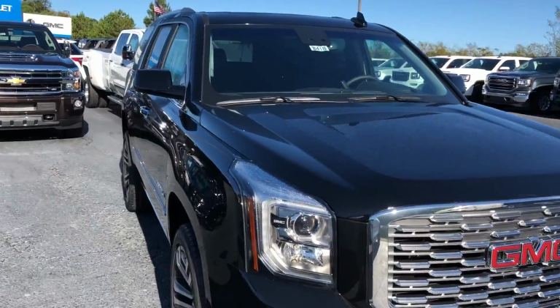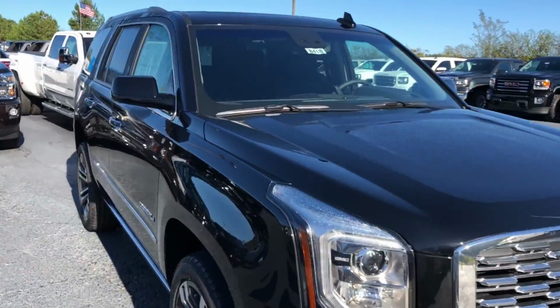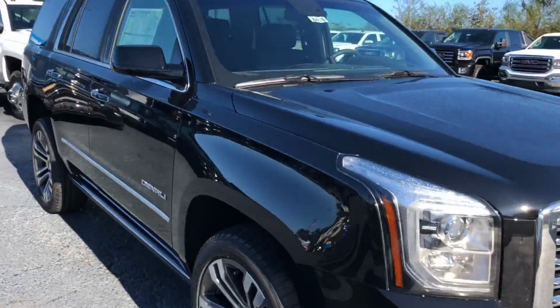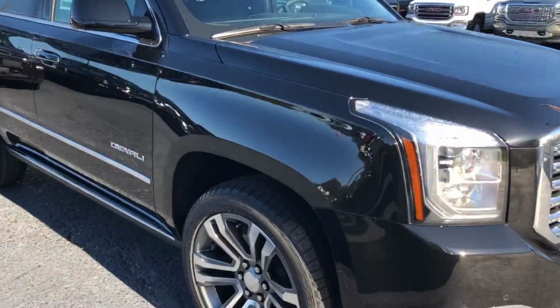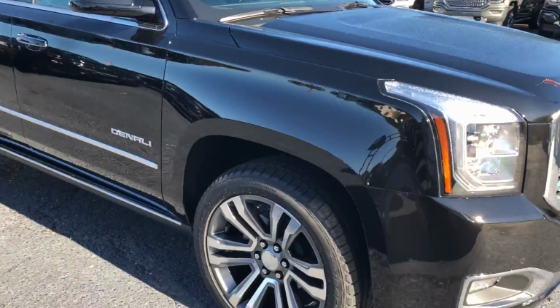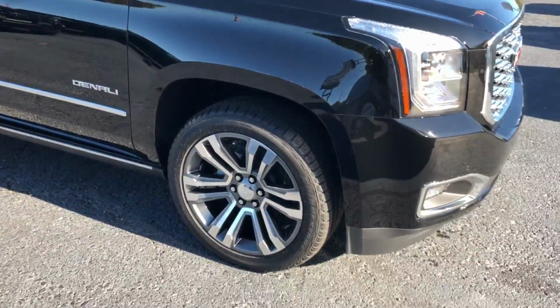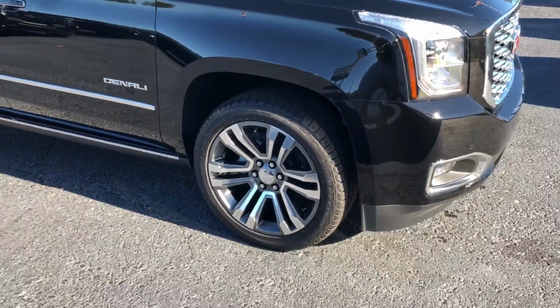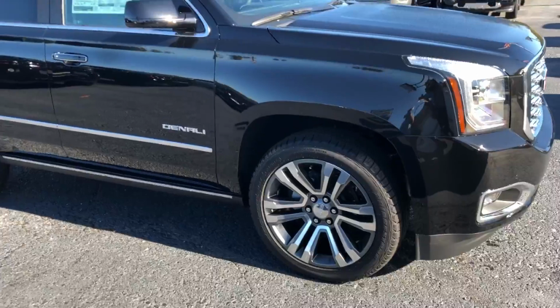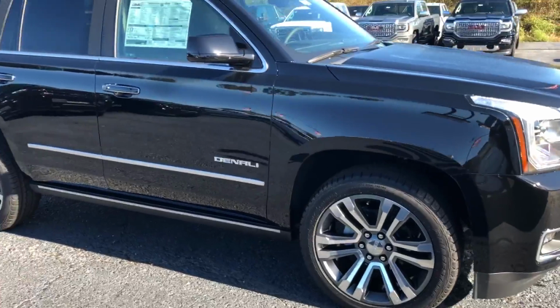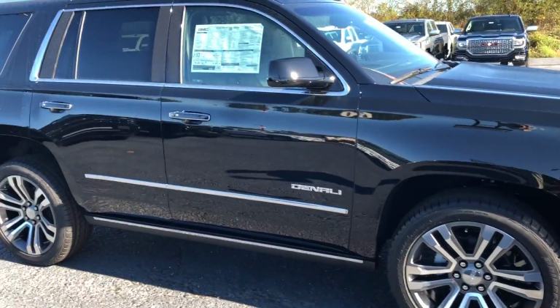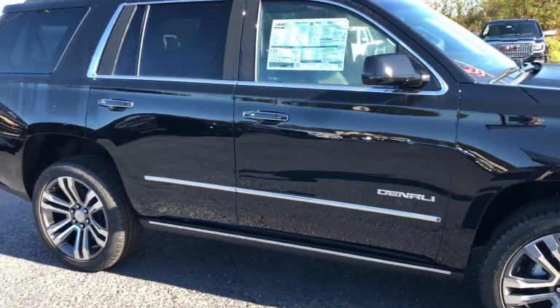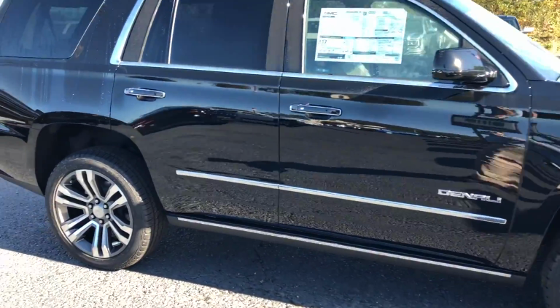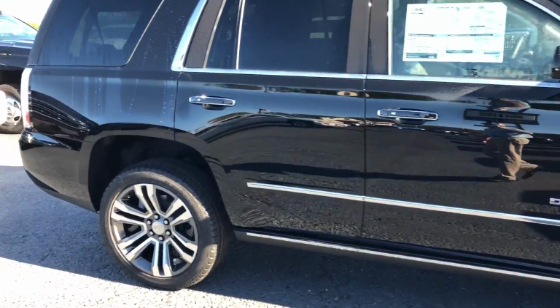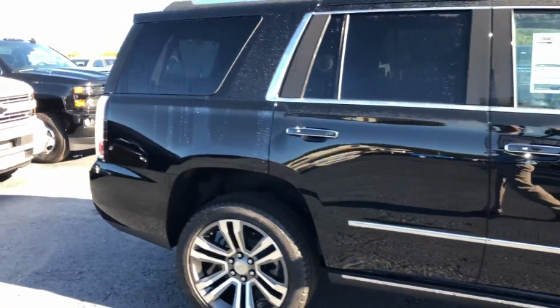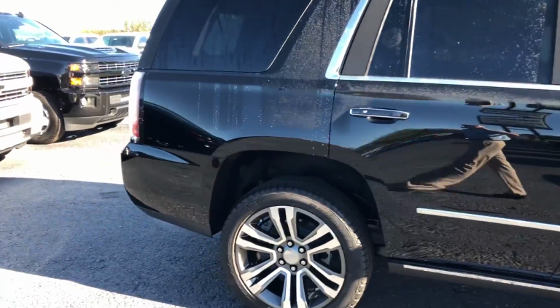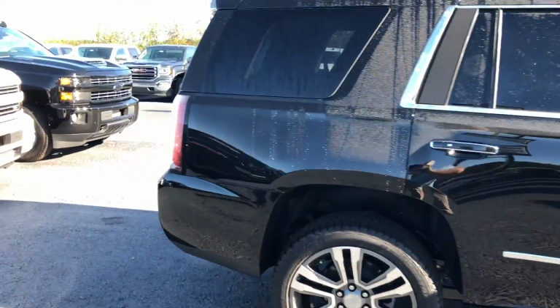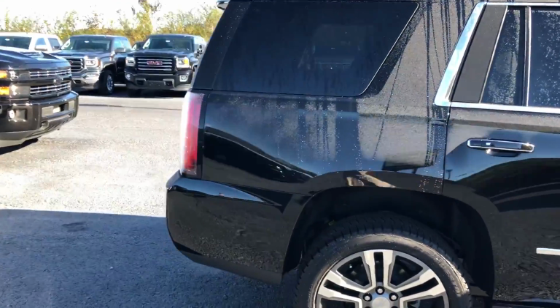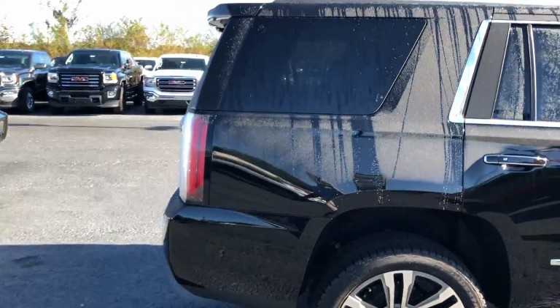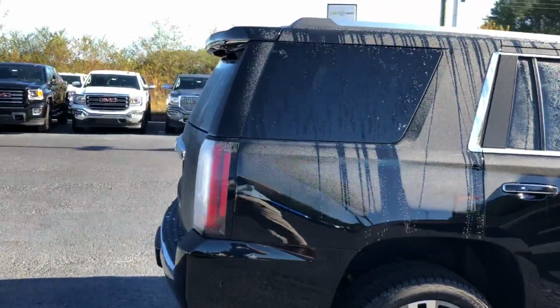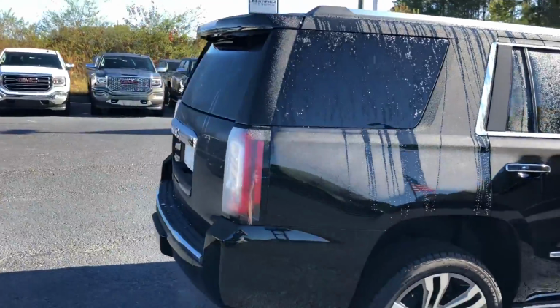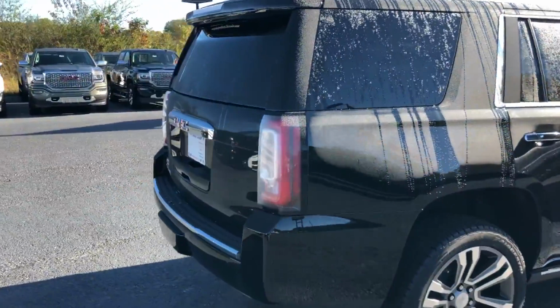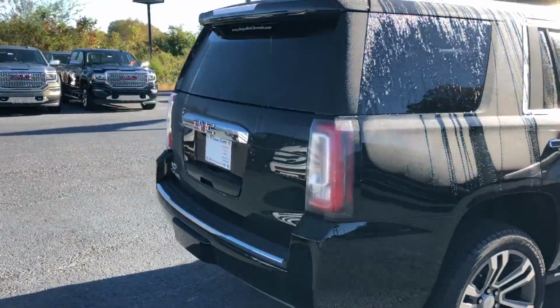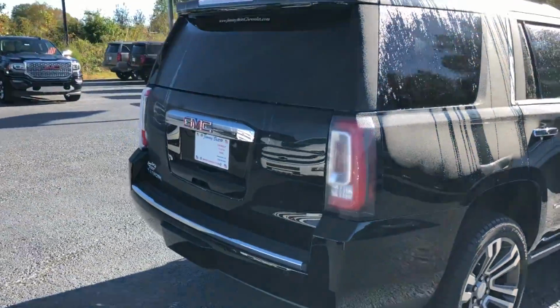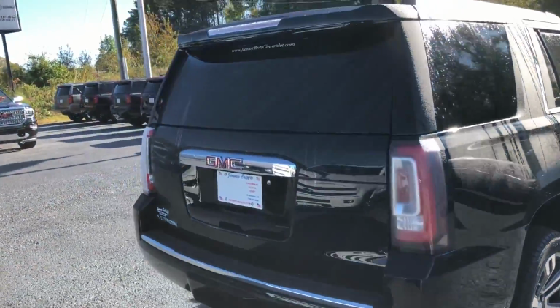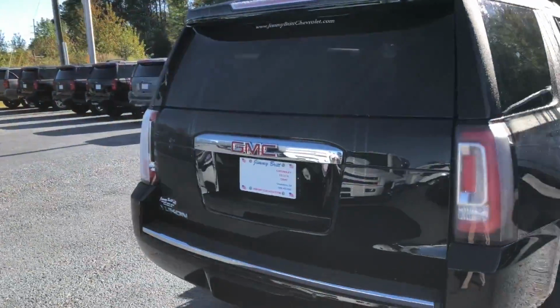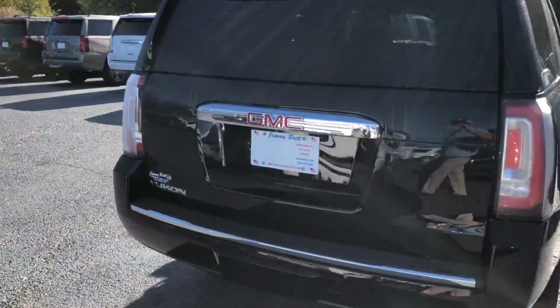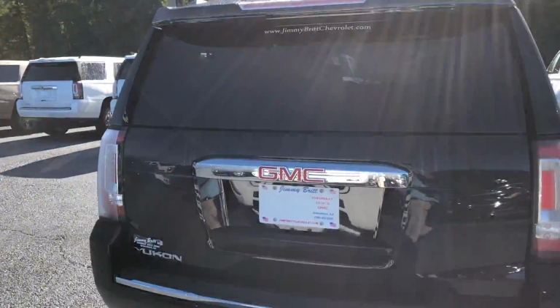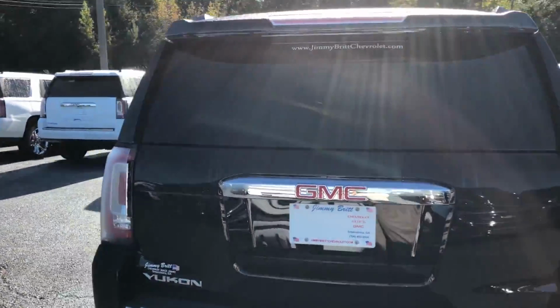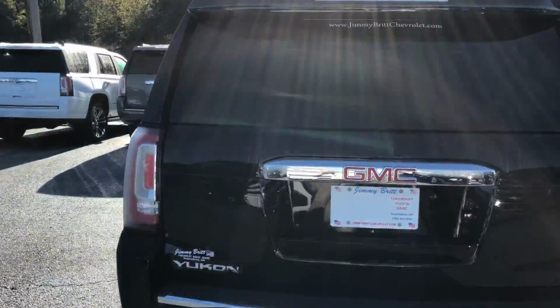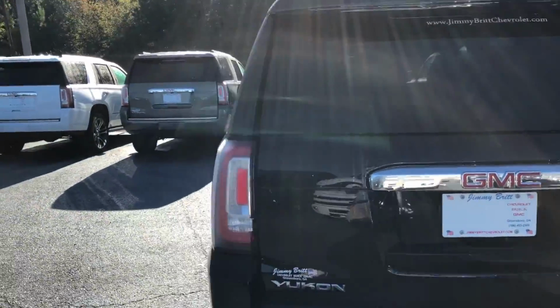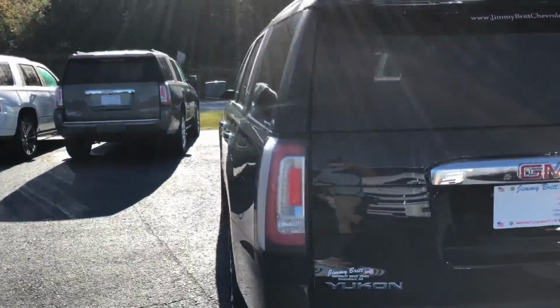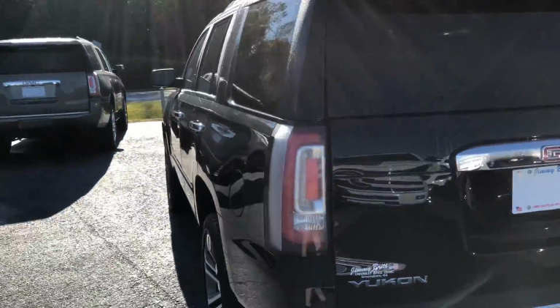Black in color — look at those nice Denali wheels. It does have the retractable running boards. I'll show you those when I open up the back door; it's just going to show you the bench seat that's in the middle.